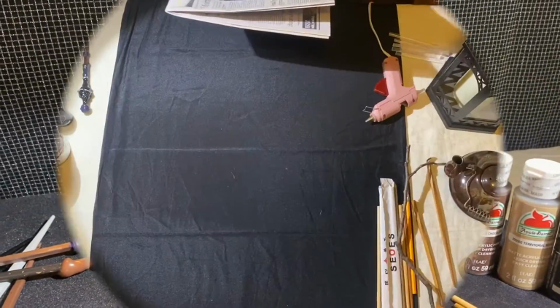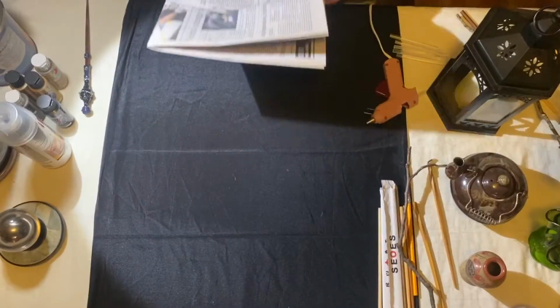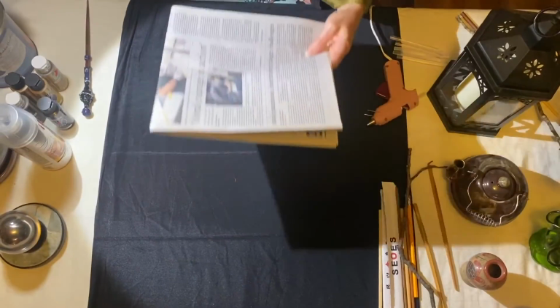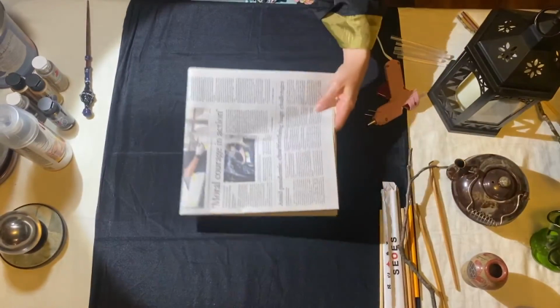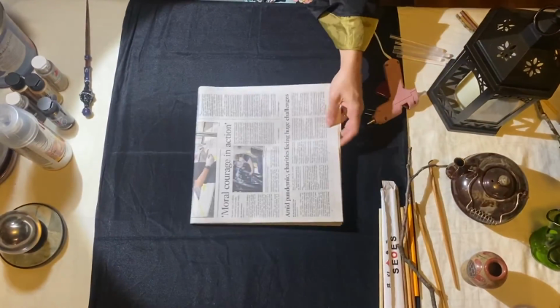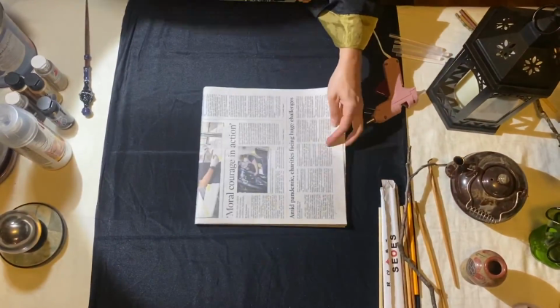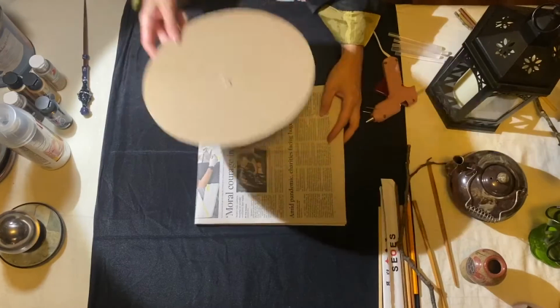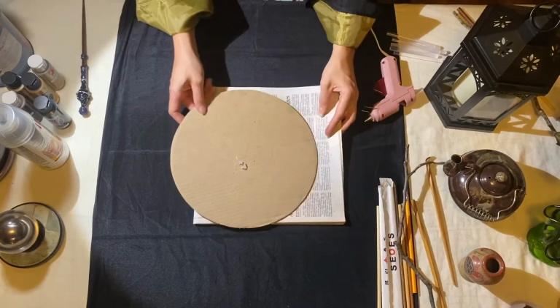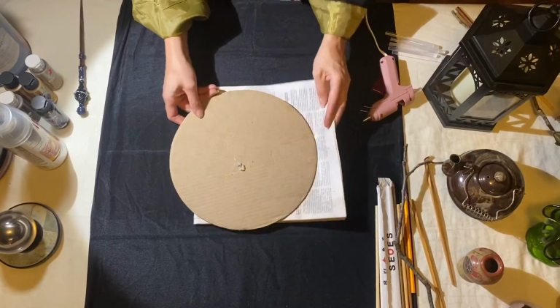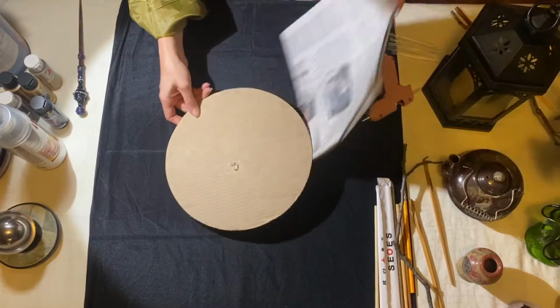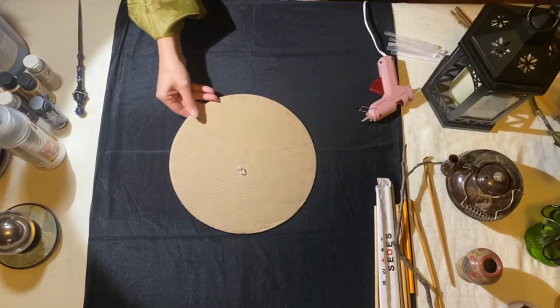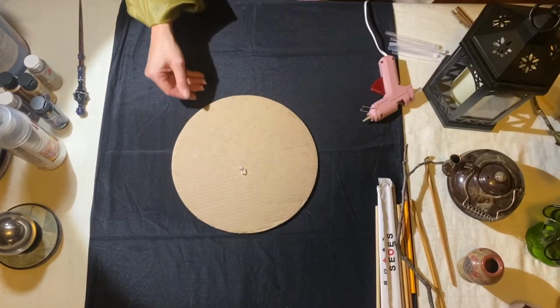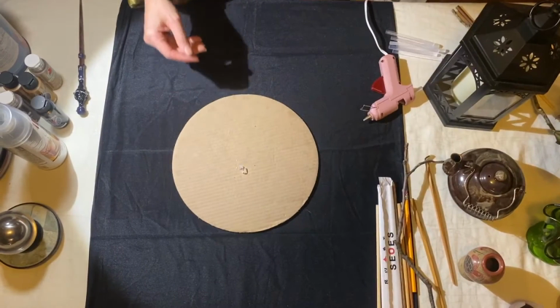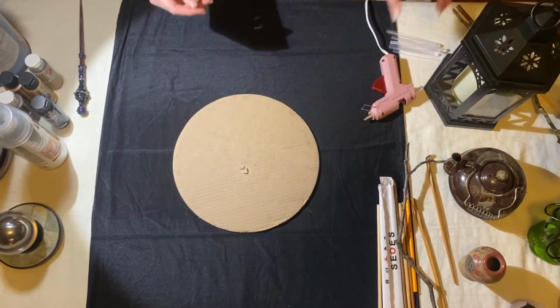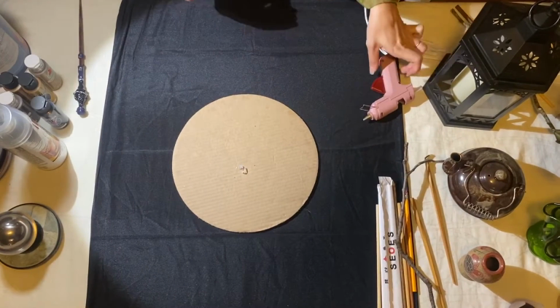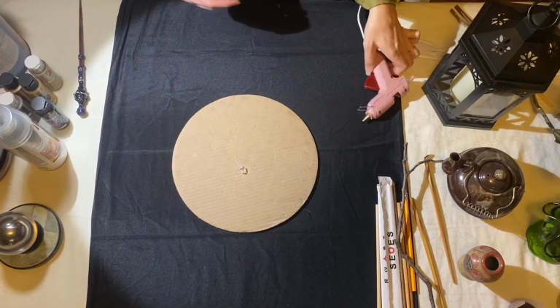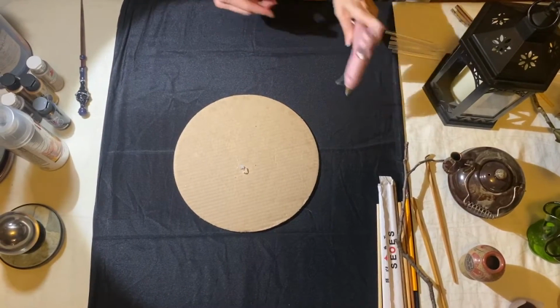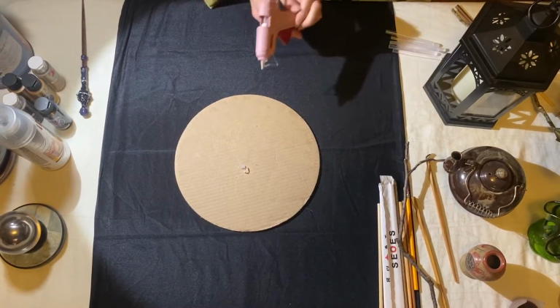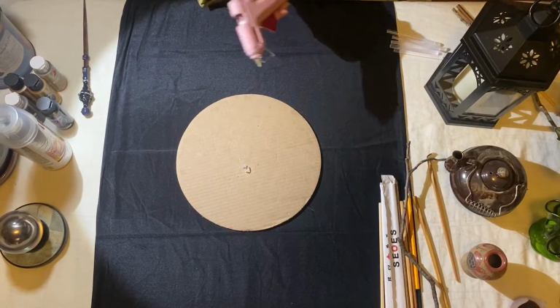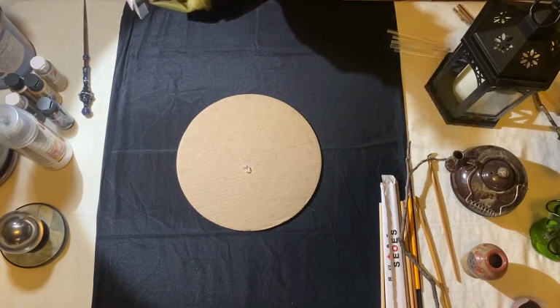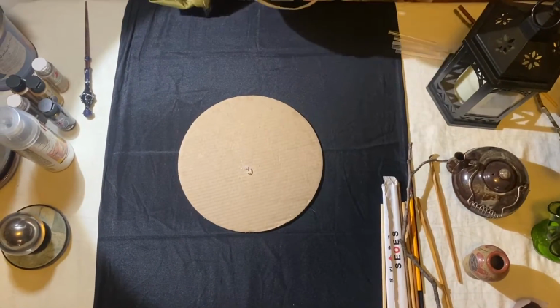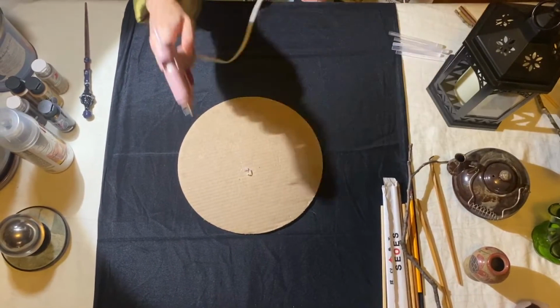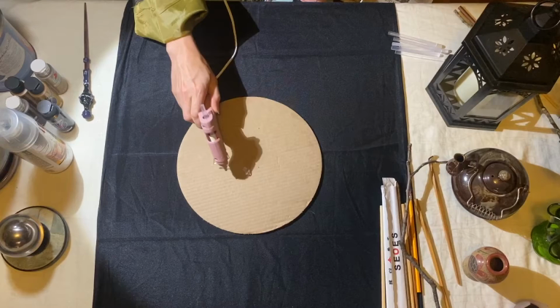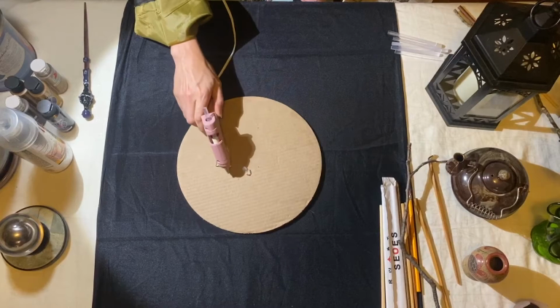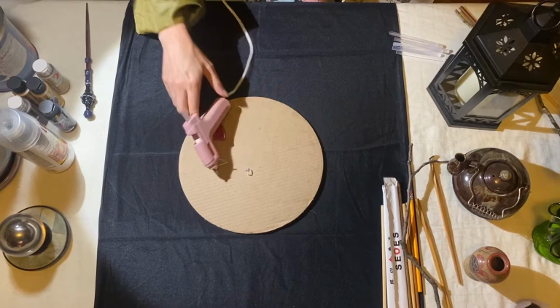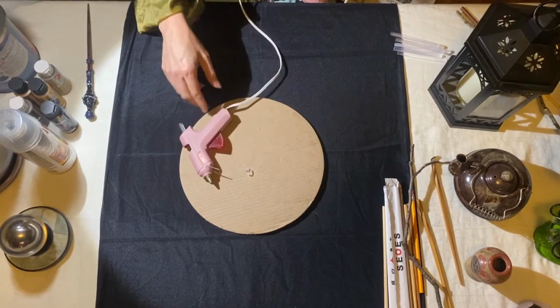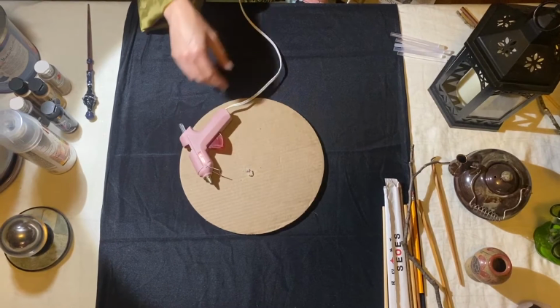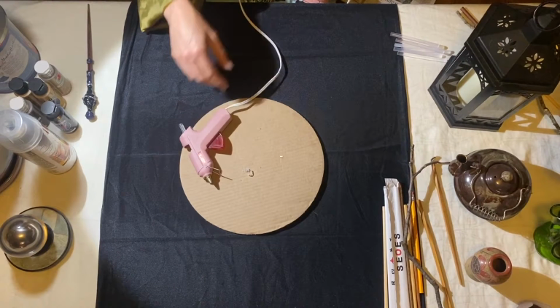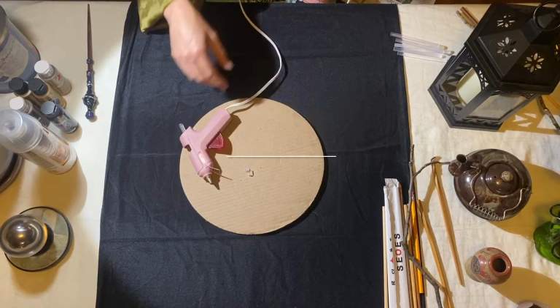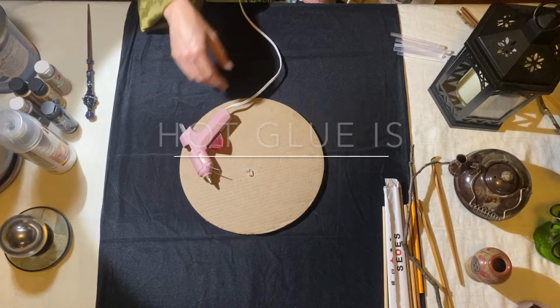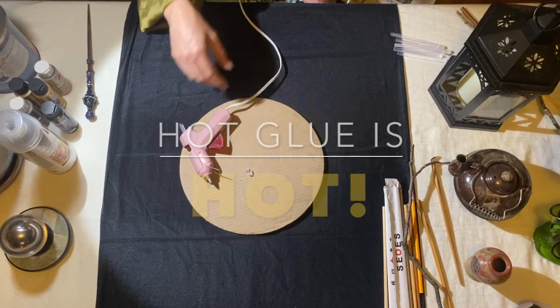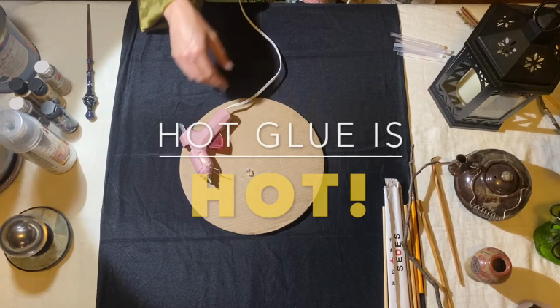Cover your surface with newspaper or cardboard and plug your hot glue gun in. Please ask a grown-up for assistance, as hot glue is hot.